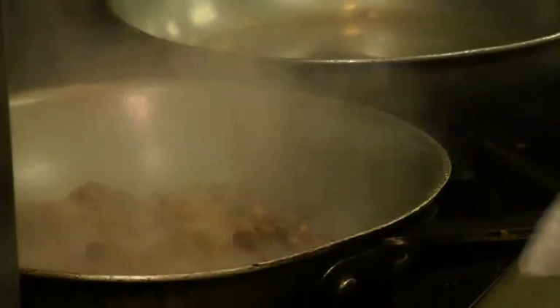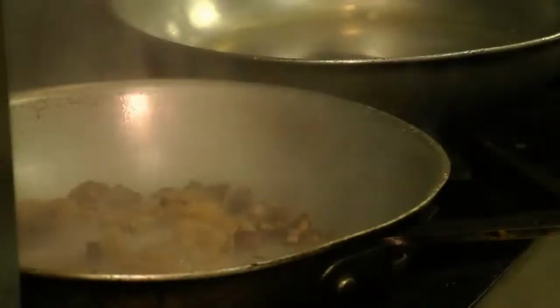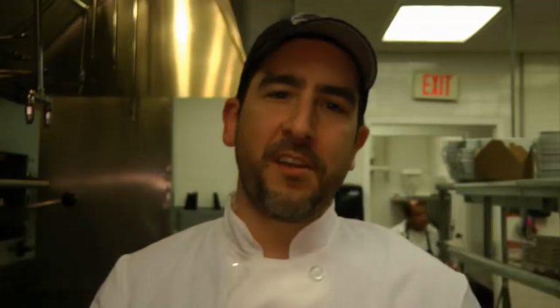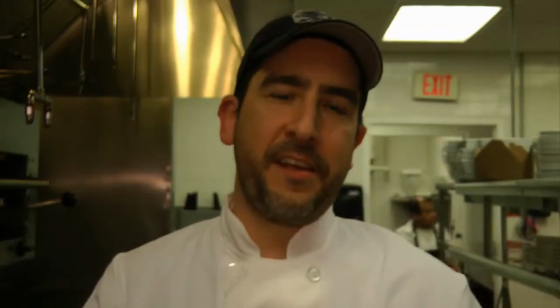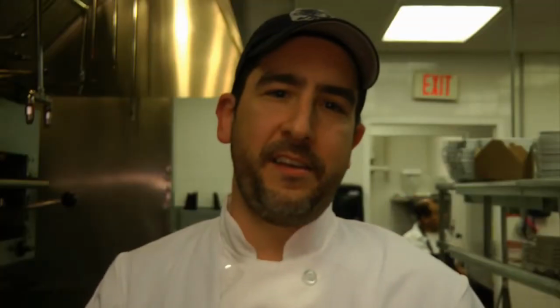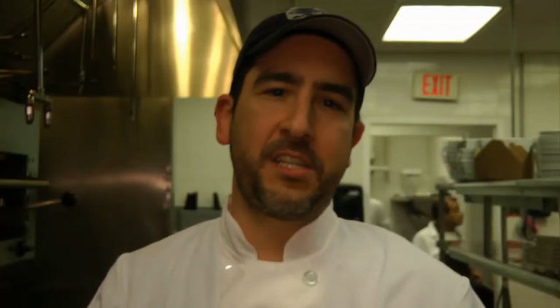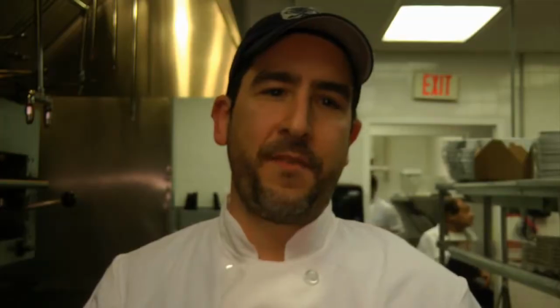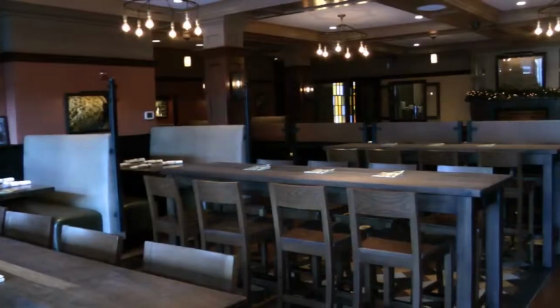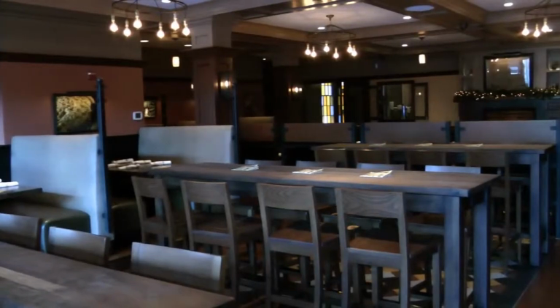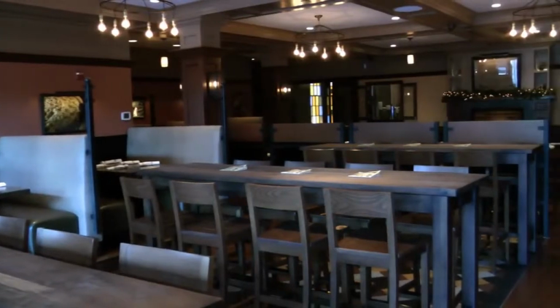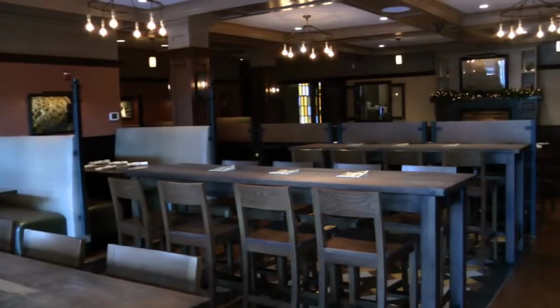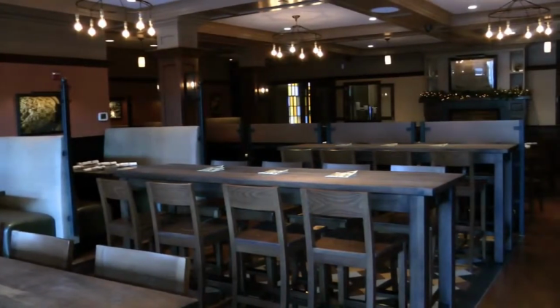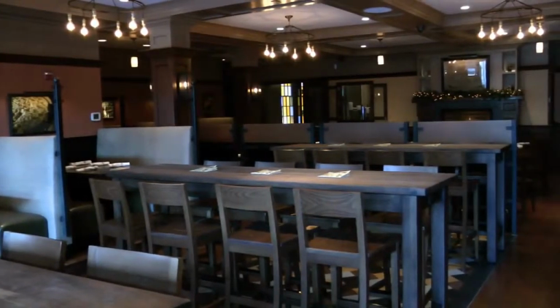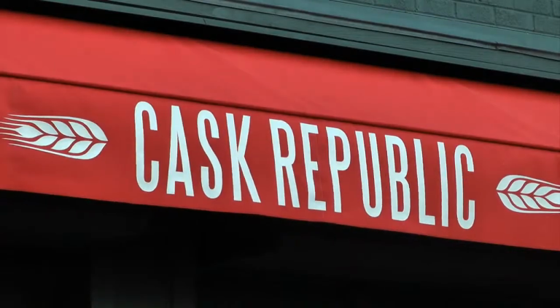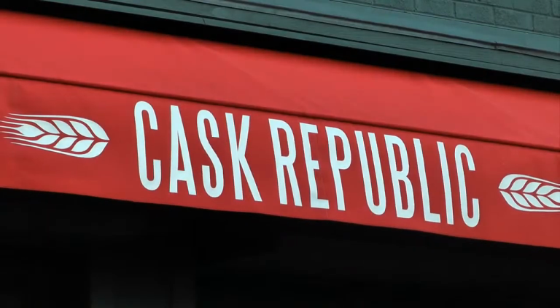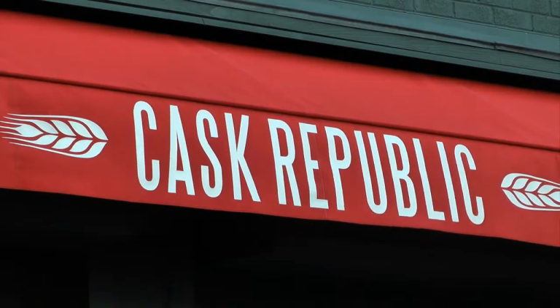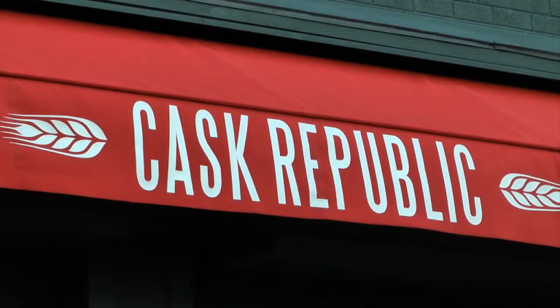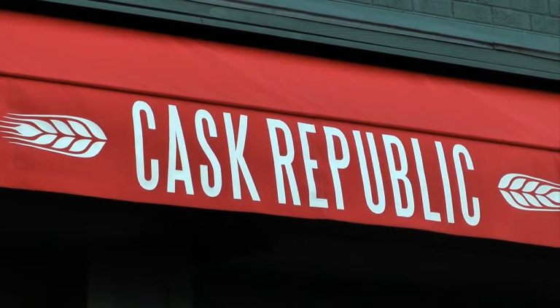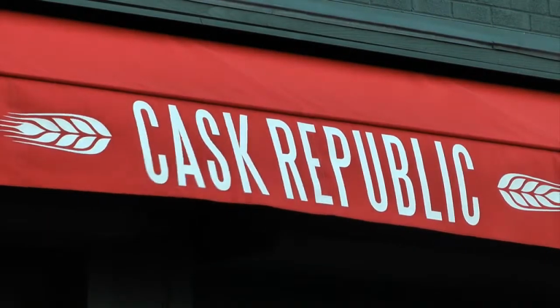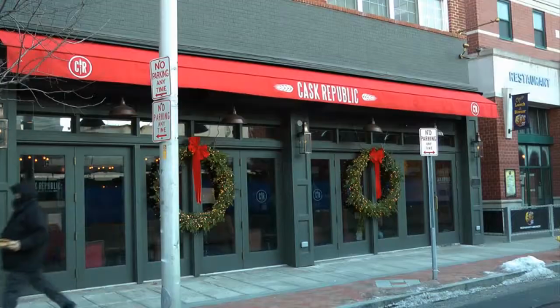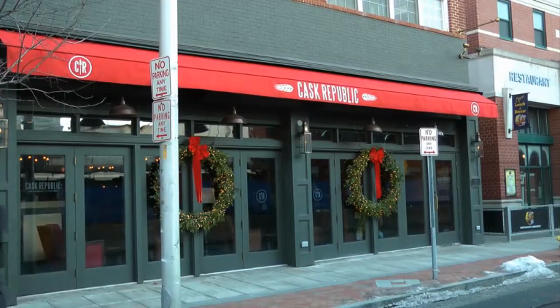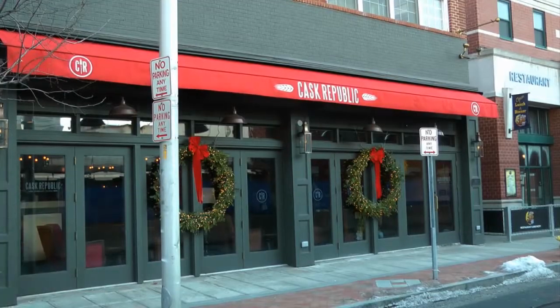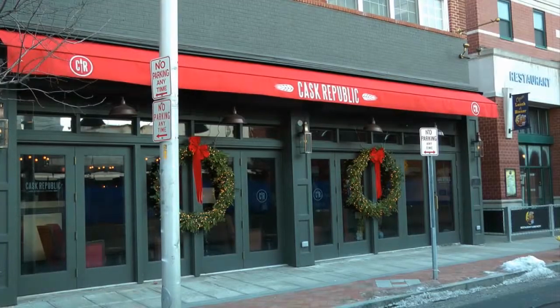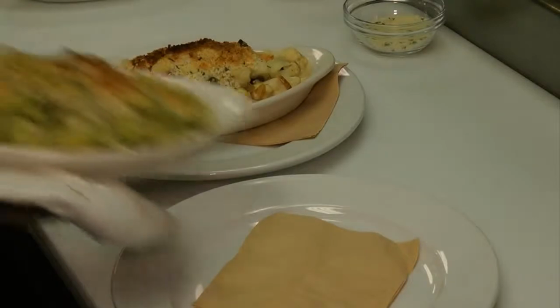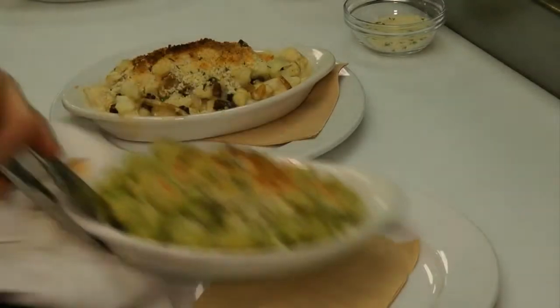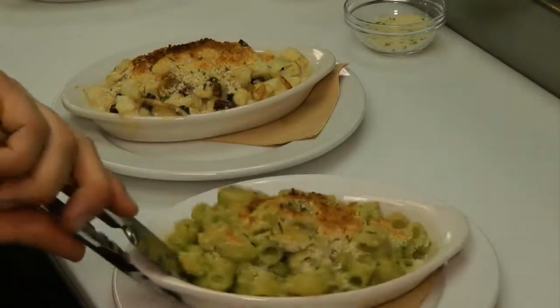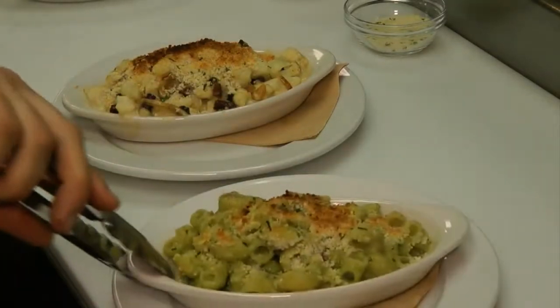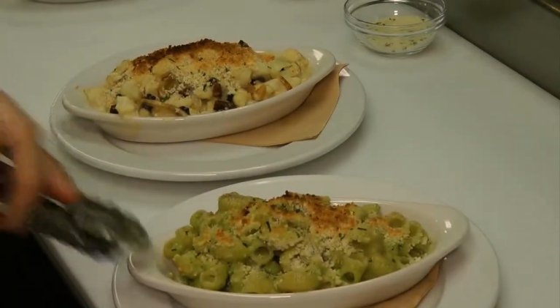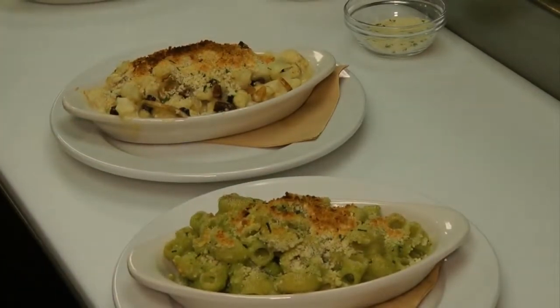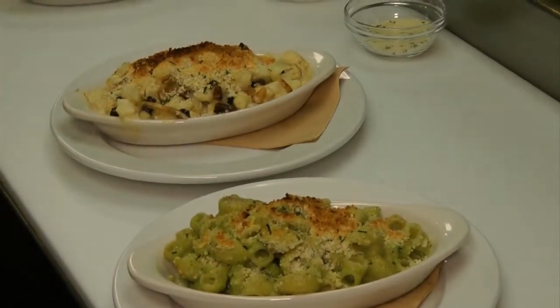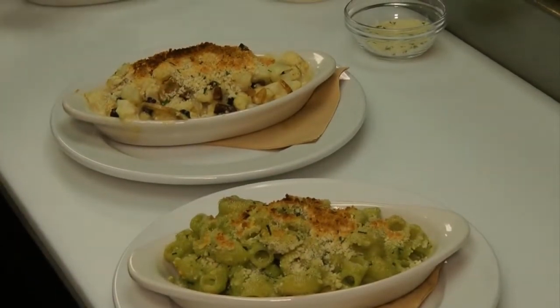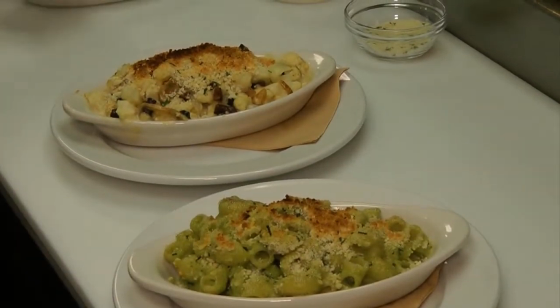Hey, it's Carl Carrion here, the chef at the newly opened Cask Republic in downtown Stanford. Today we have two of our signature dishes at the Cask Republic down here.